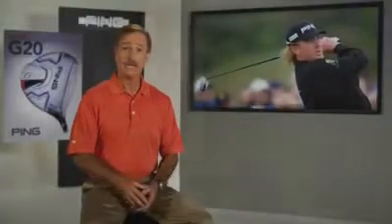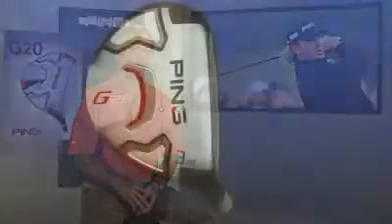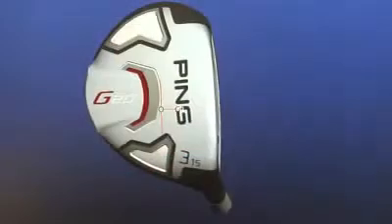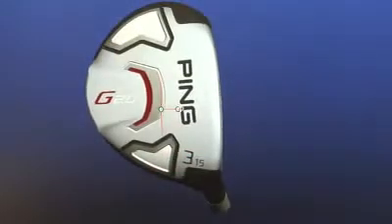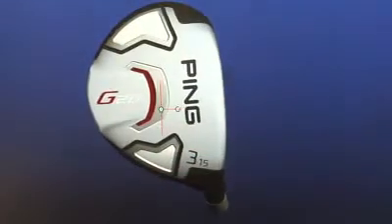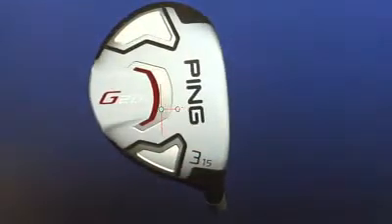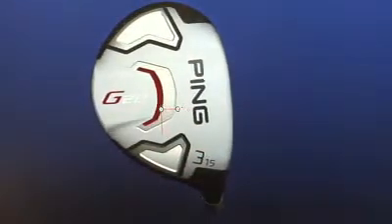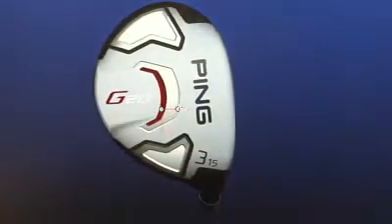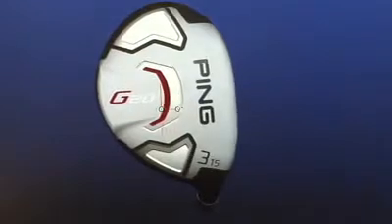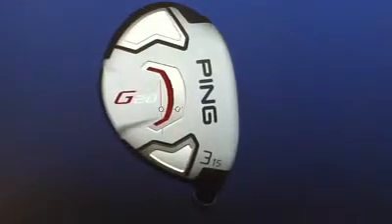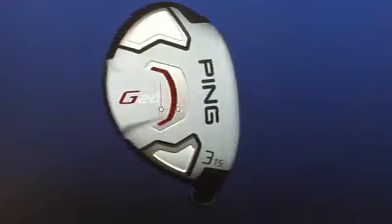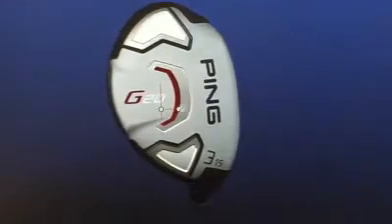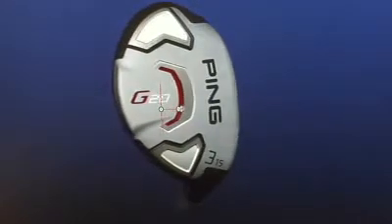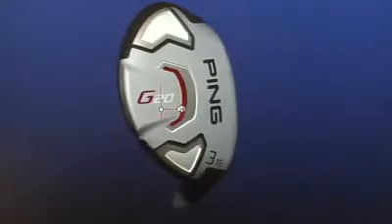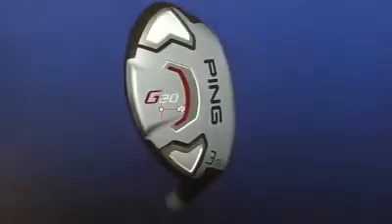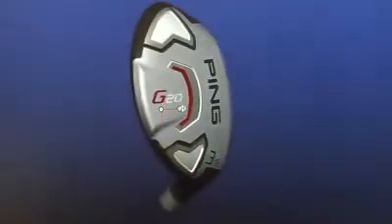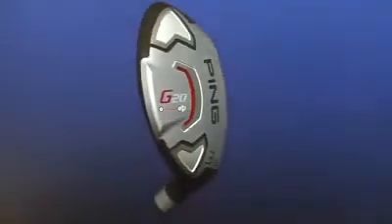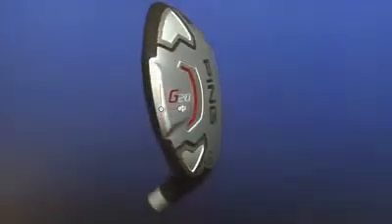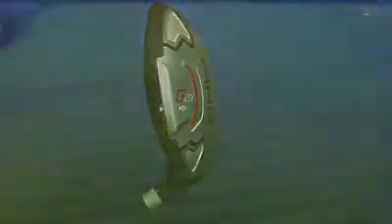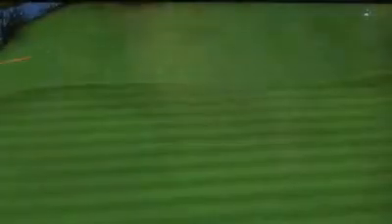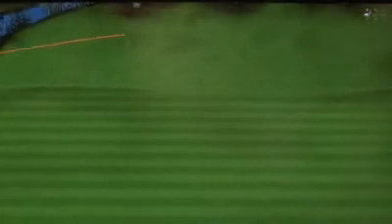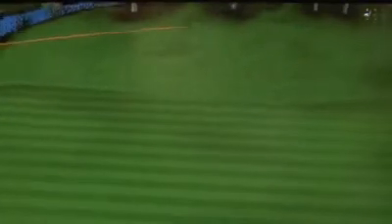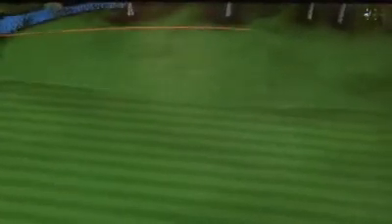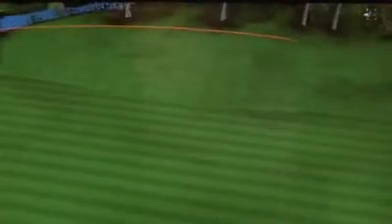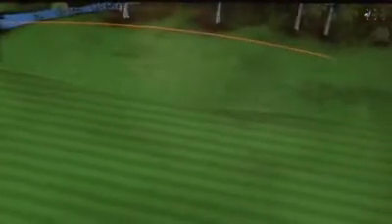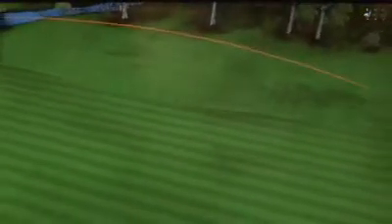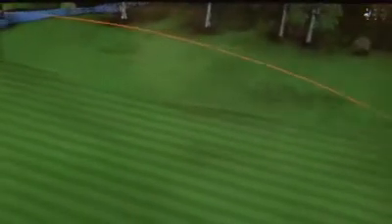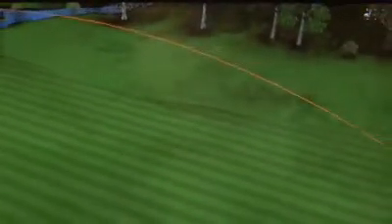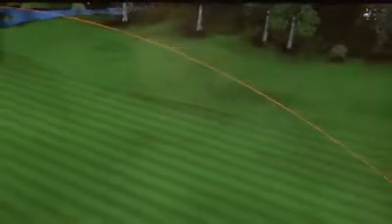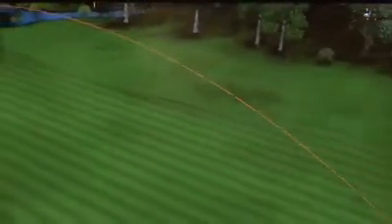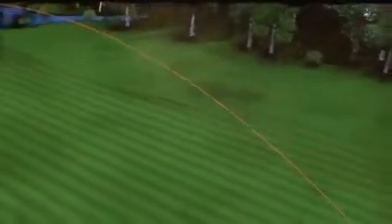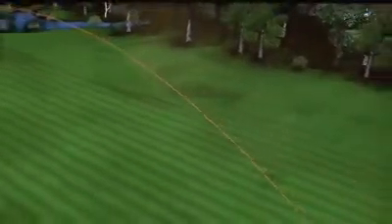An extremely low, deep center of gravity position in the G20 Fairway Woods makes it easy for the player to launch the ball high with low spin. This combination allows the ball to fly through the air more efficiently, adding more distance to your shots.